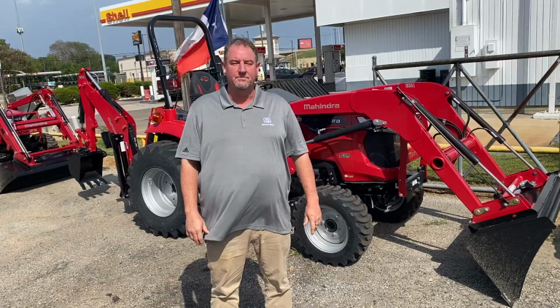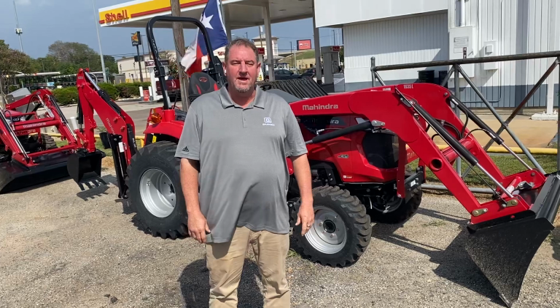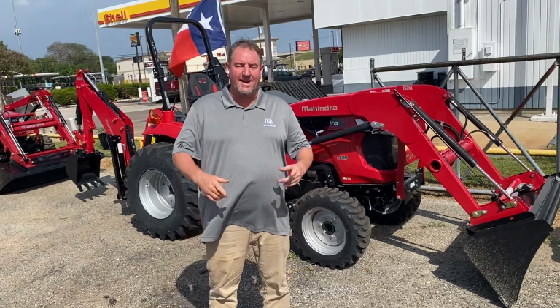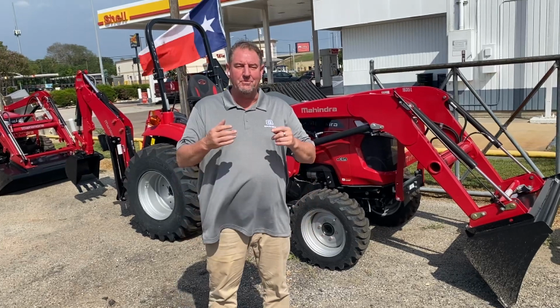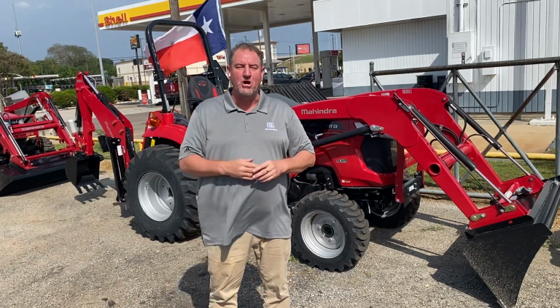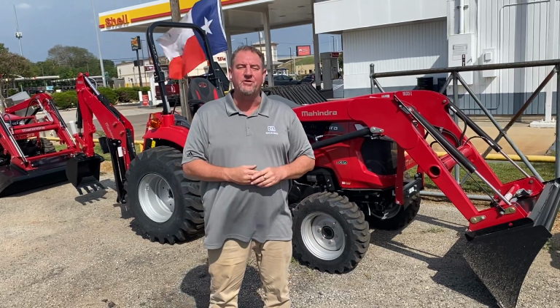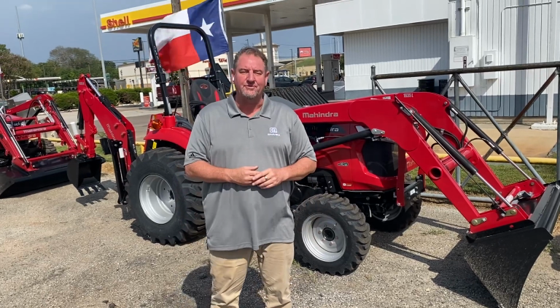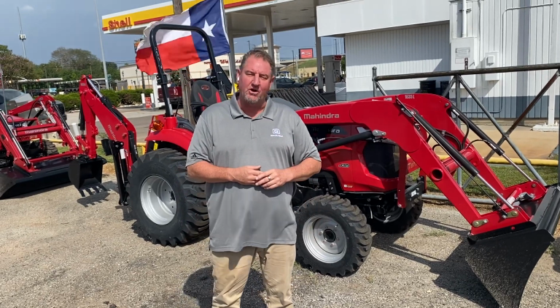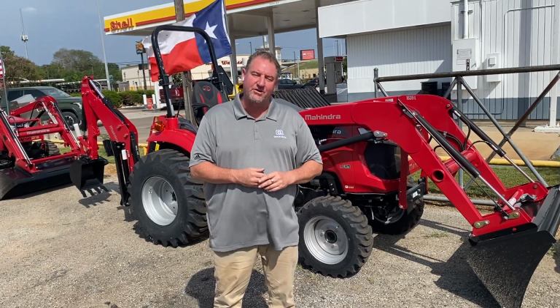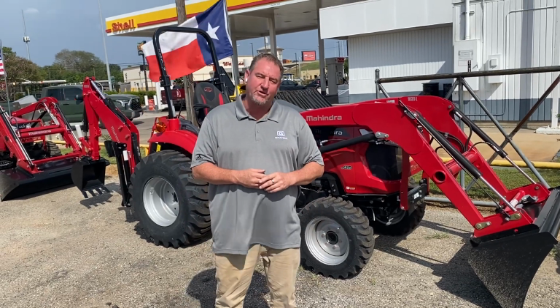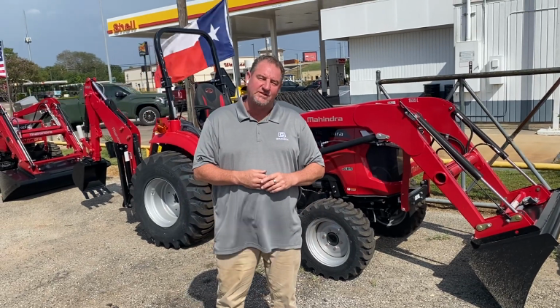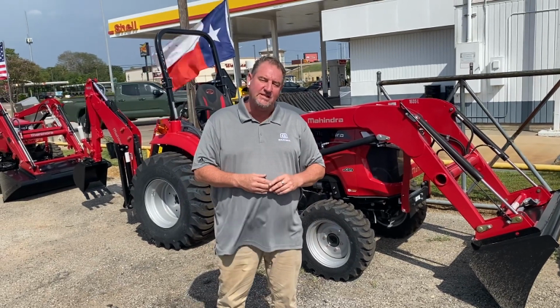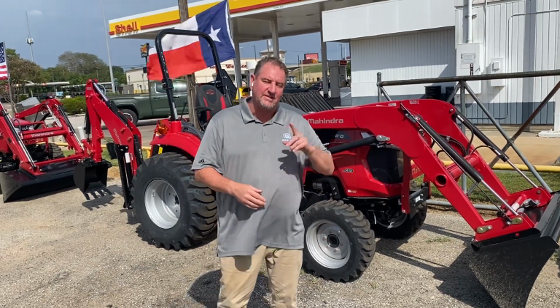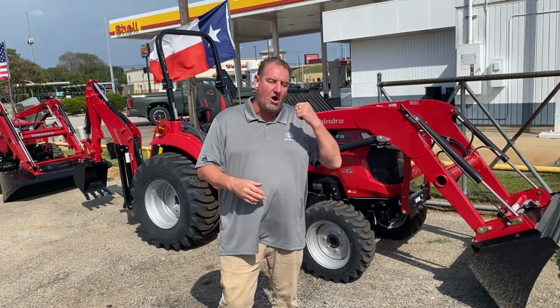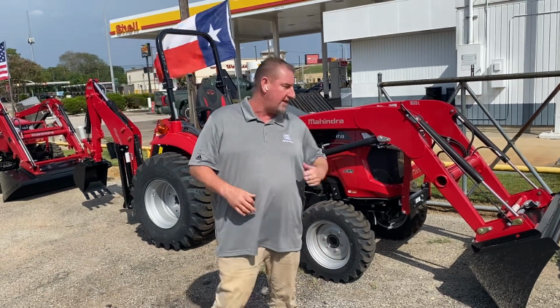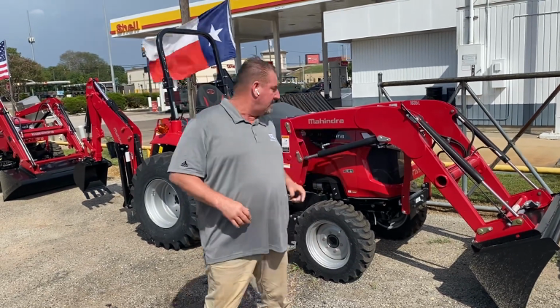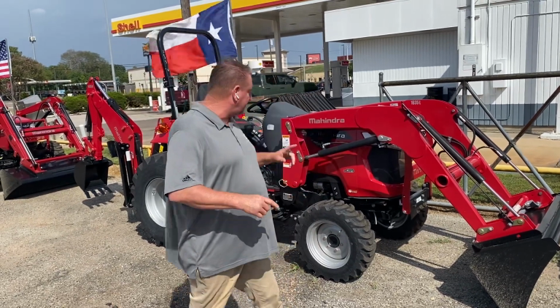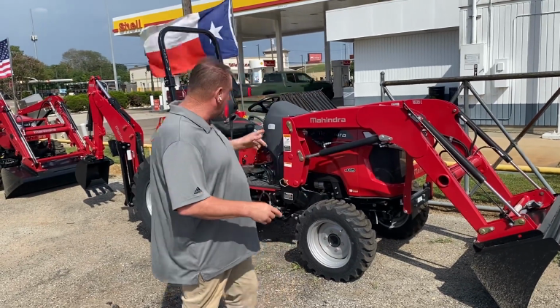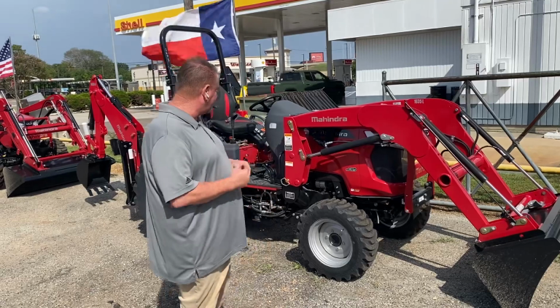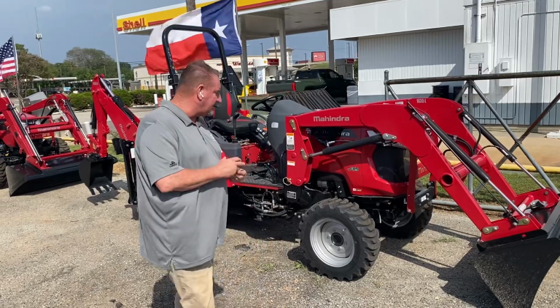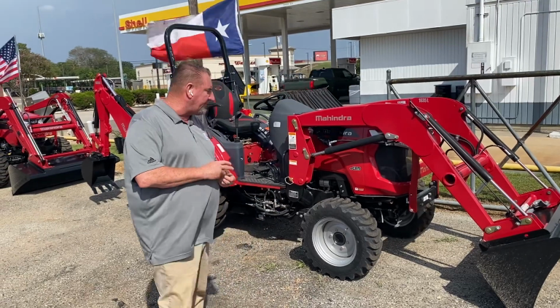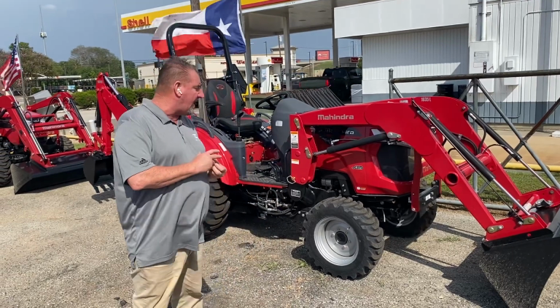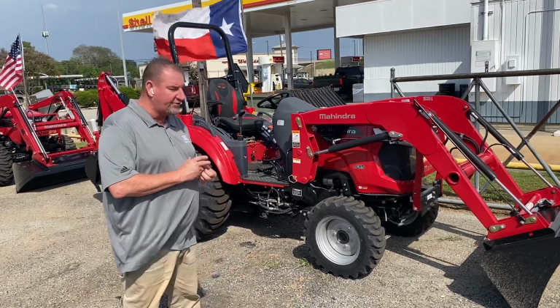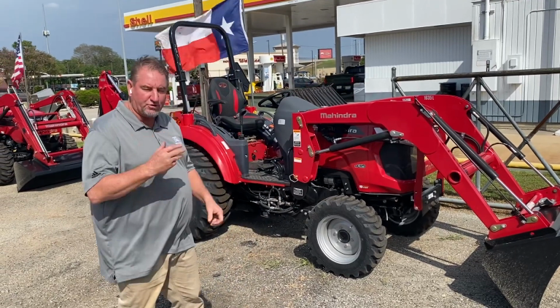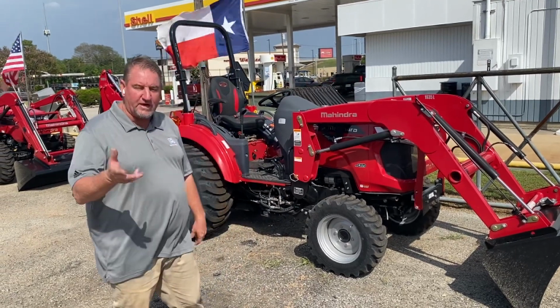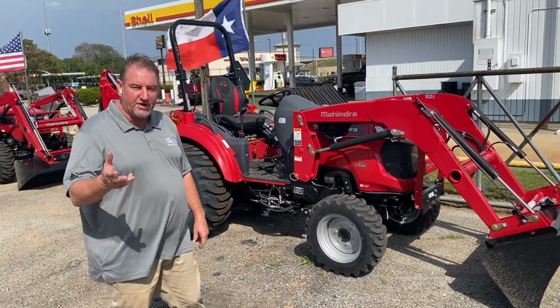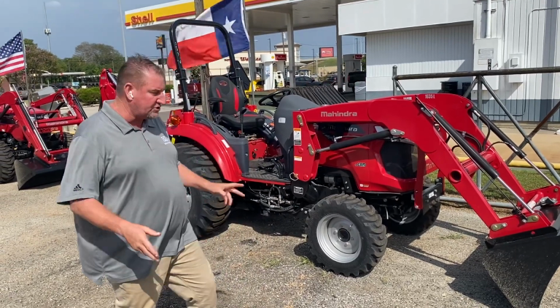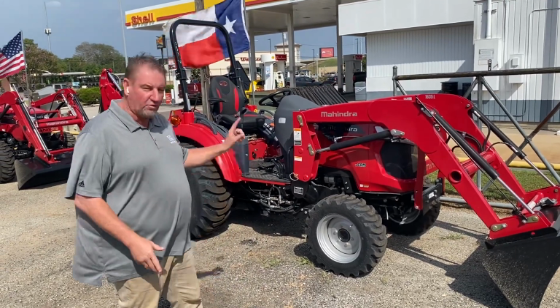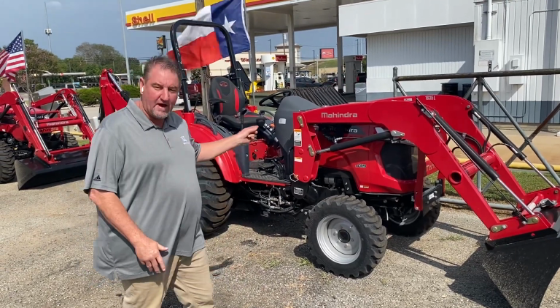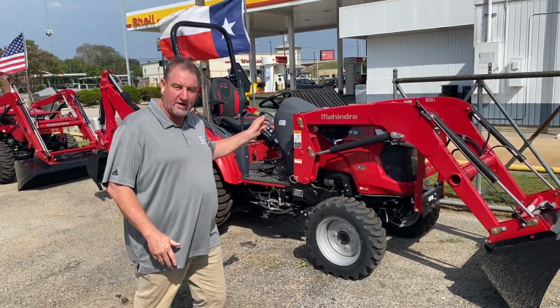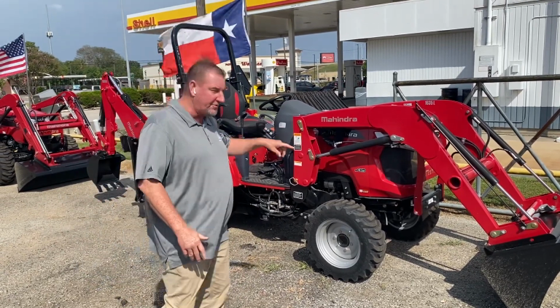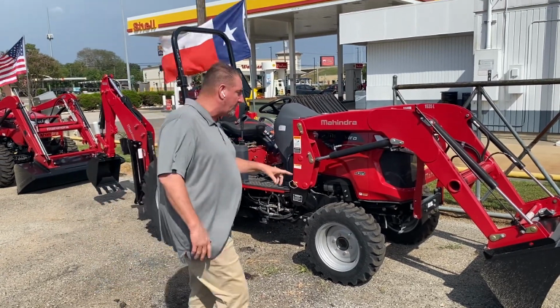Good afternoon, Mr. Jones. Henry Eclipse Jones RV and Tractor in Seeley, Texas. This is the Mahindra 1635 with a hydrostatic transmission, four-wheel drive tractor with a loader.